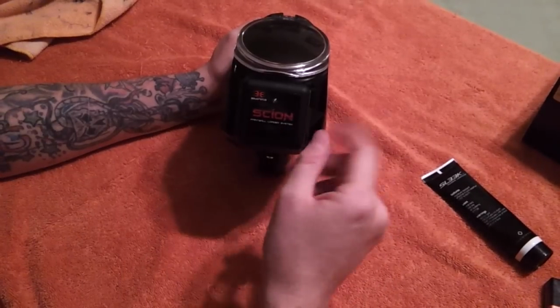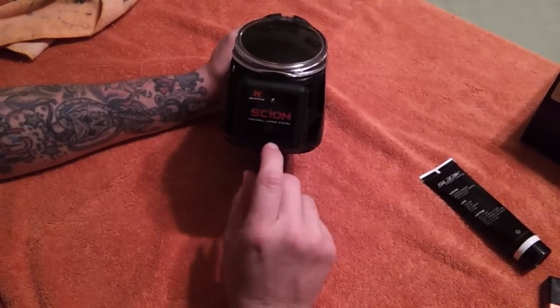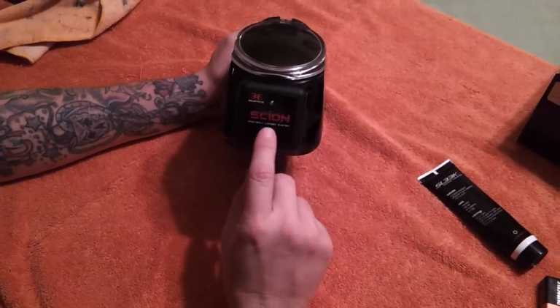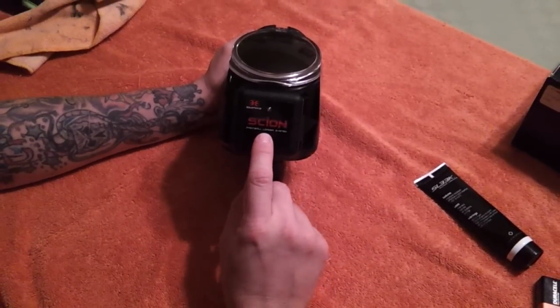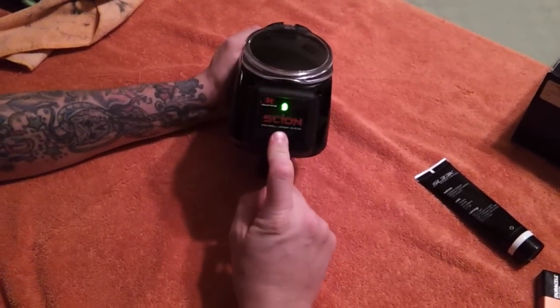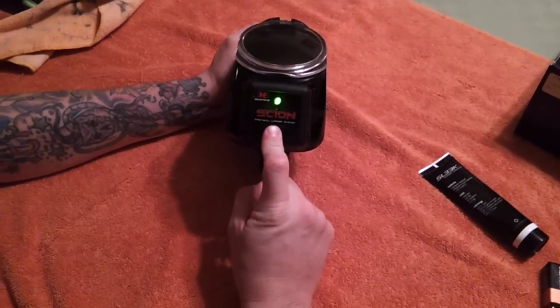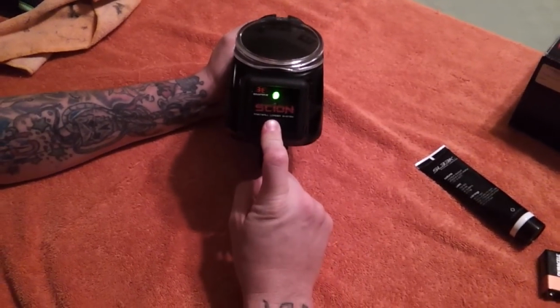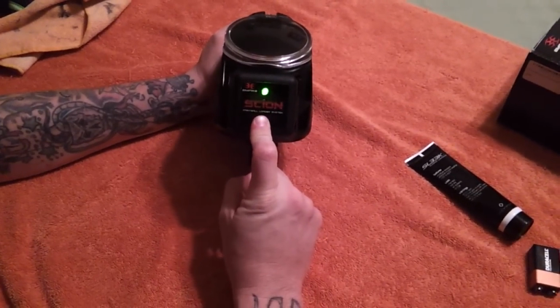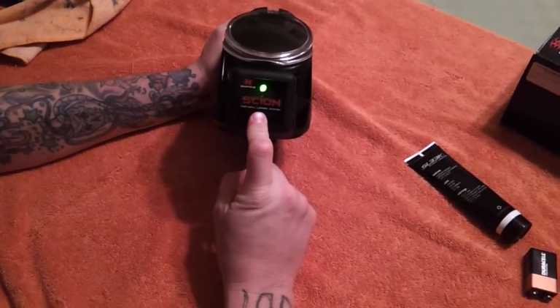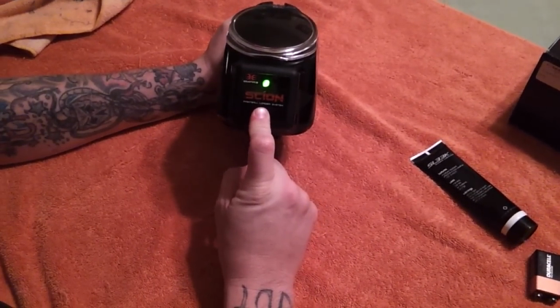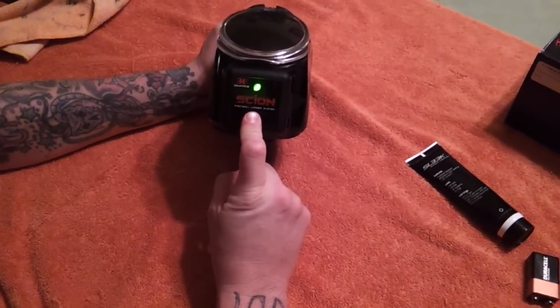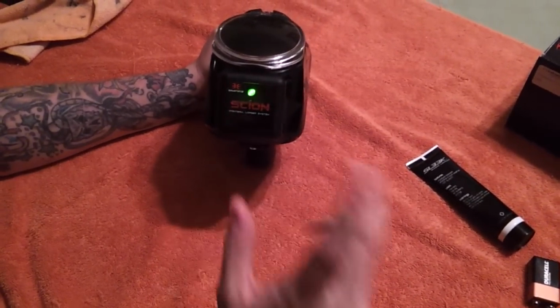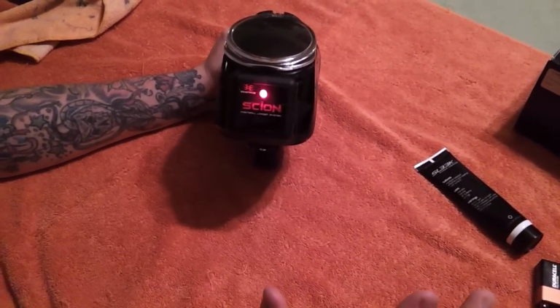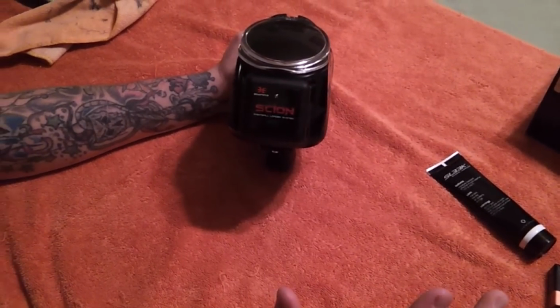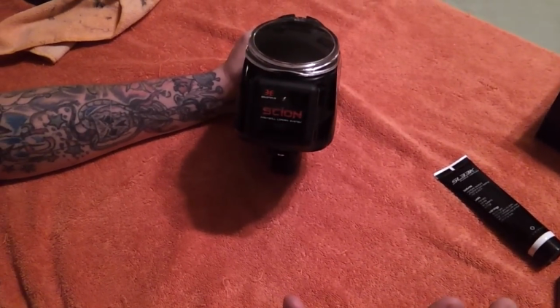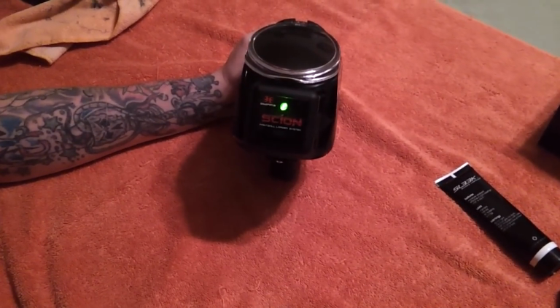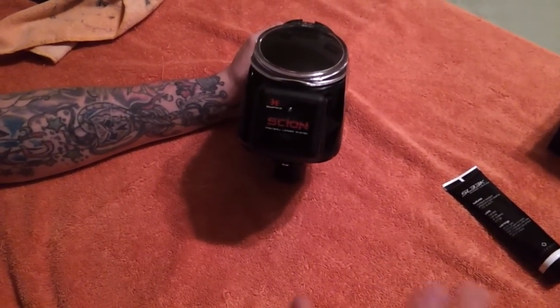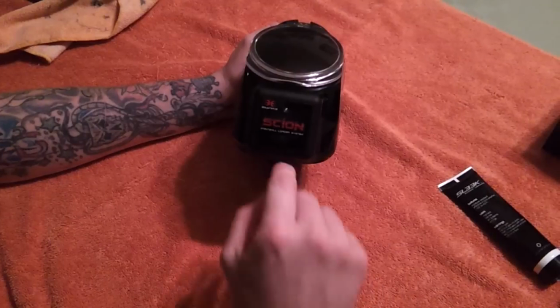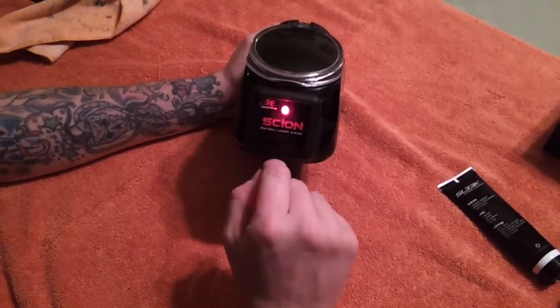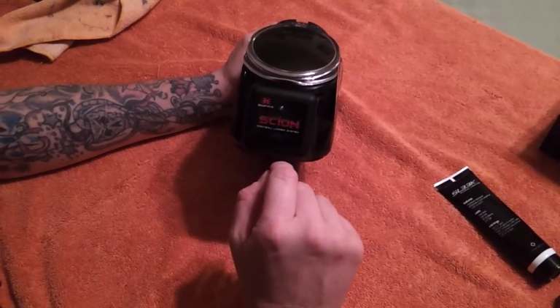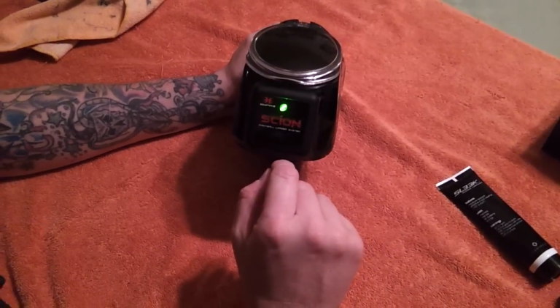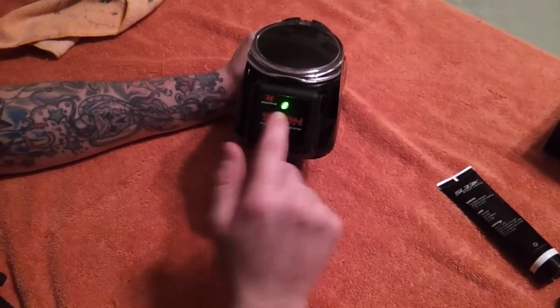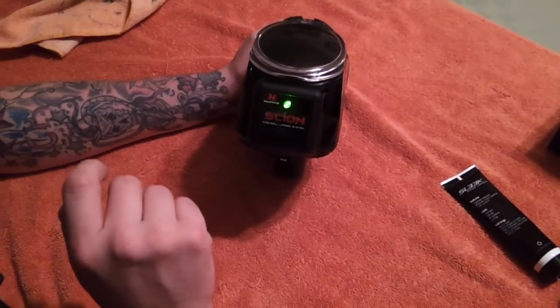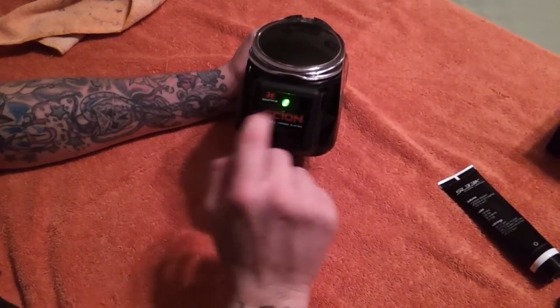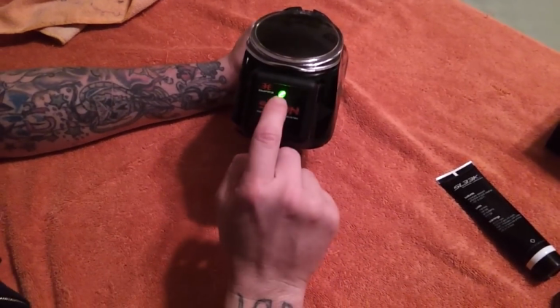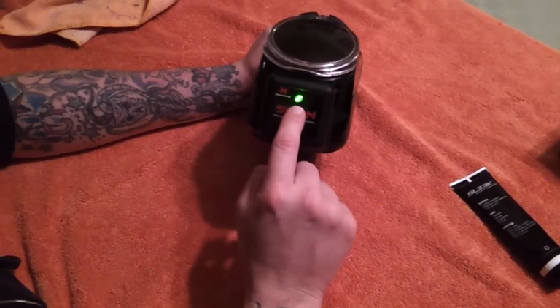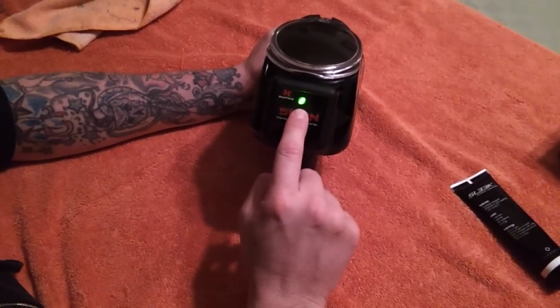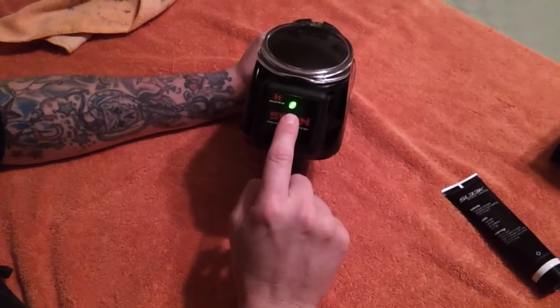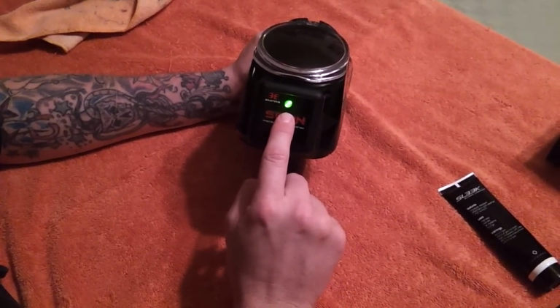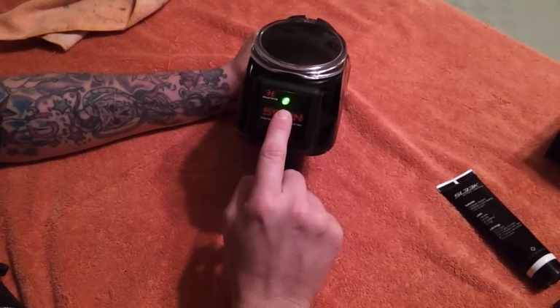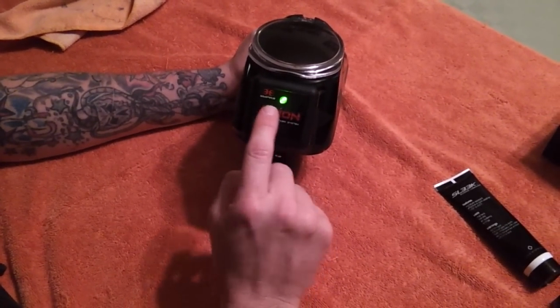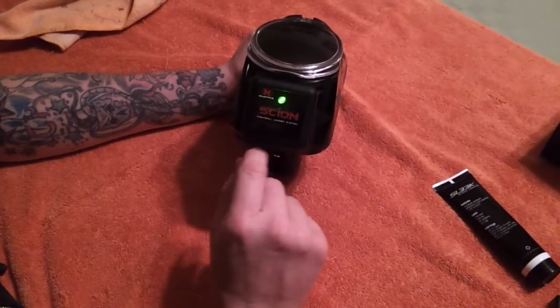So we're going to get into service mode — hold it down. Okay, we are in service mode. Now we're ready to go. Green is going to be the speed.